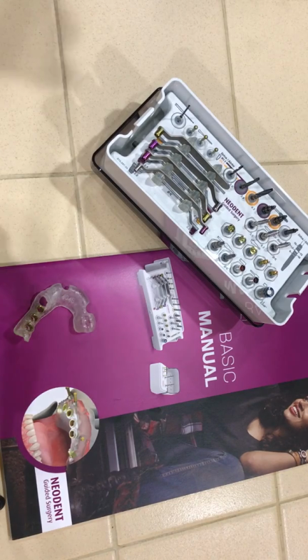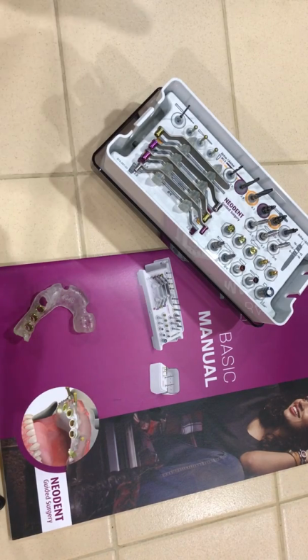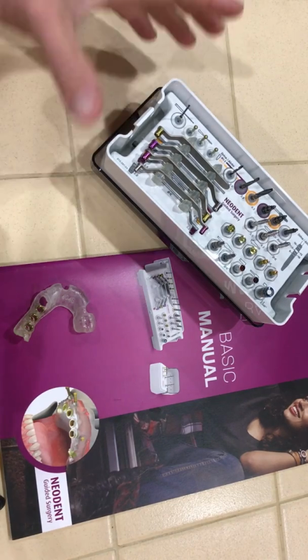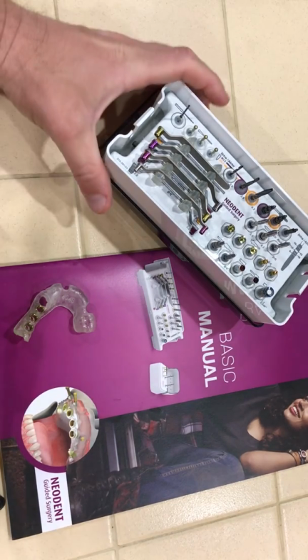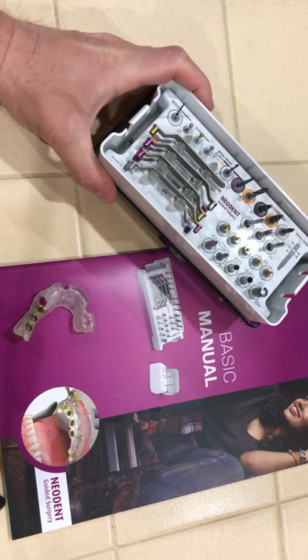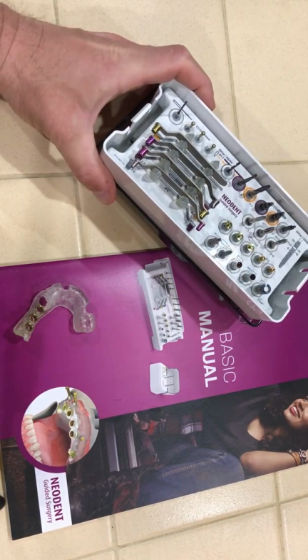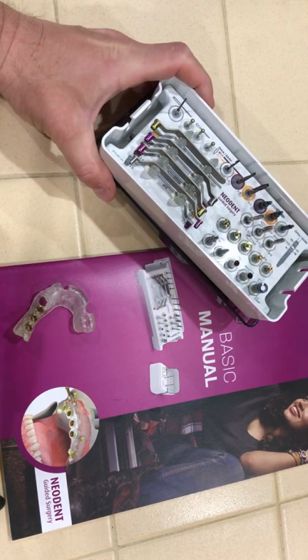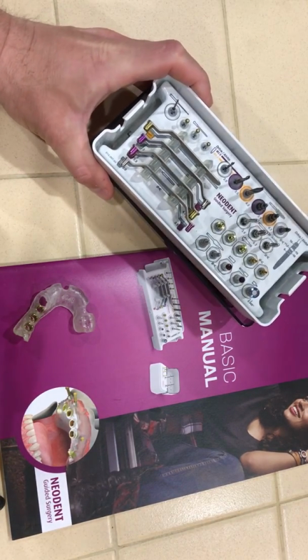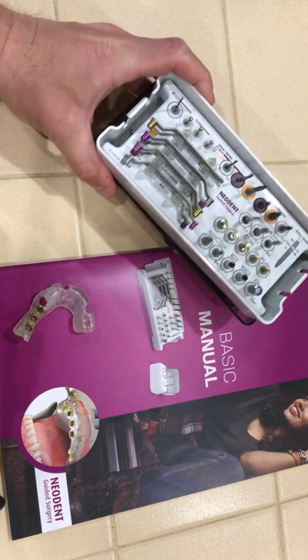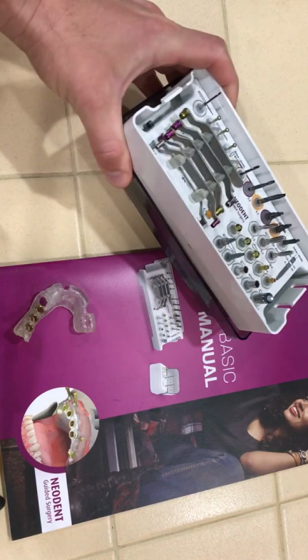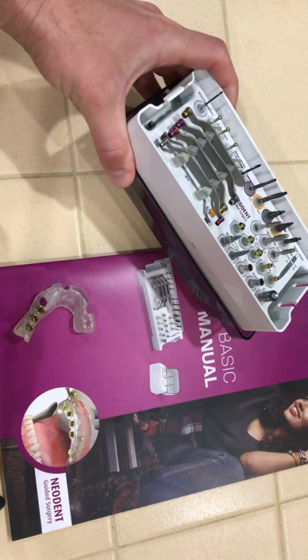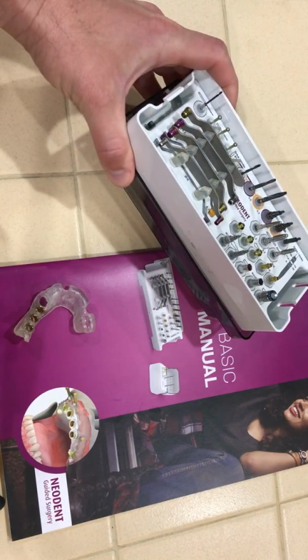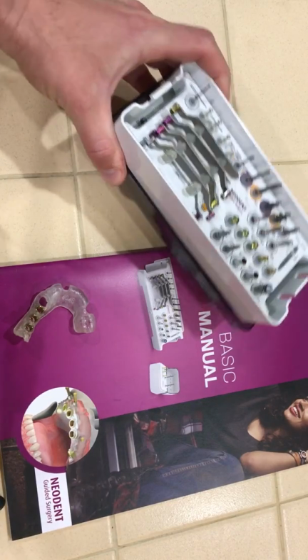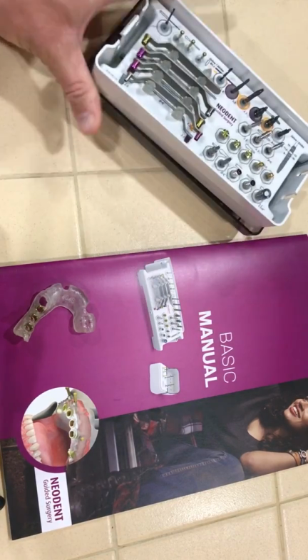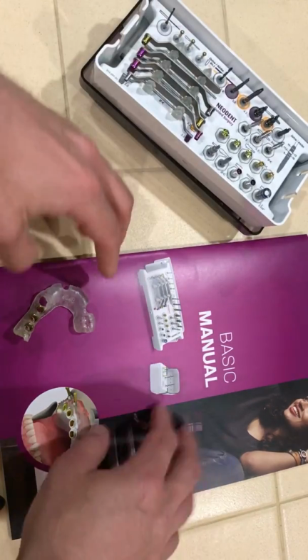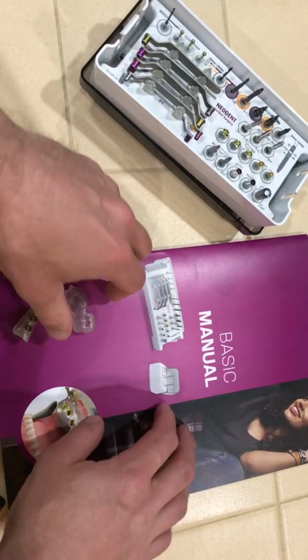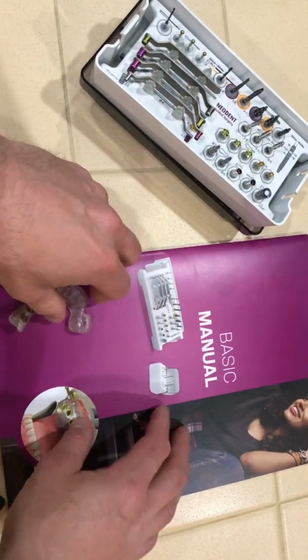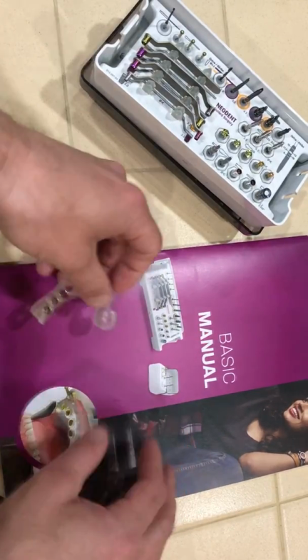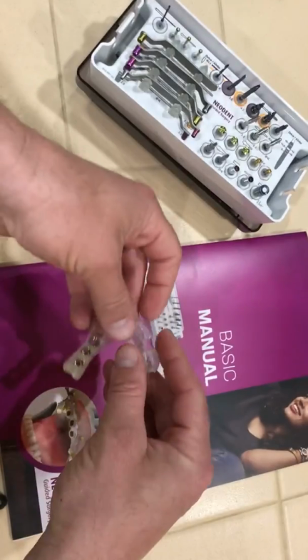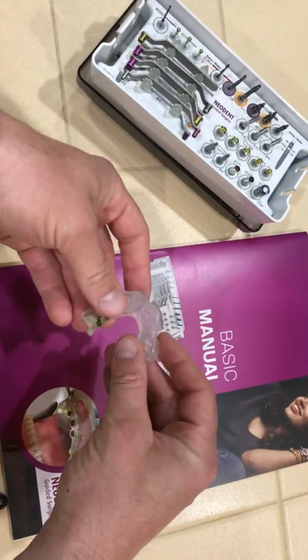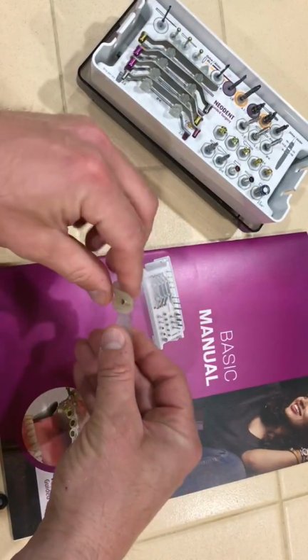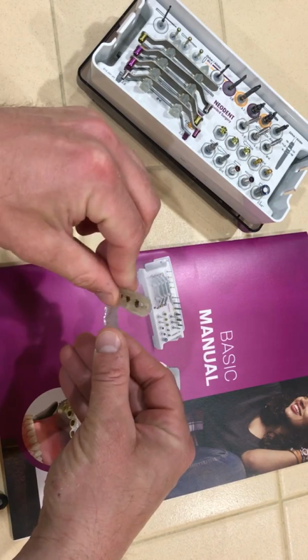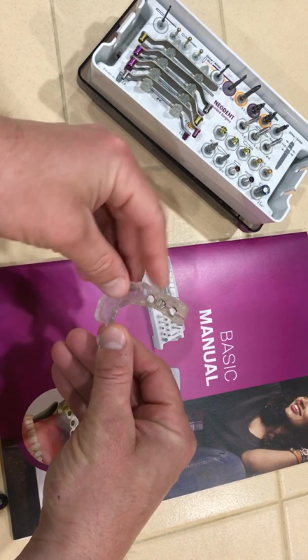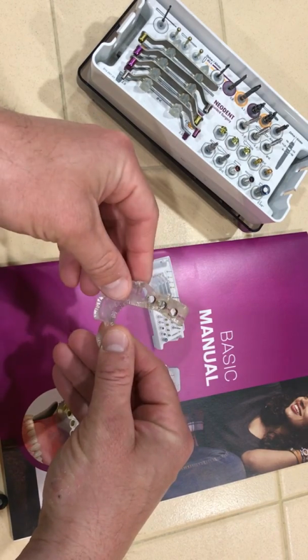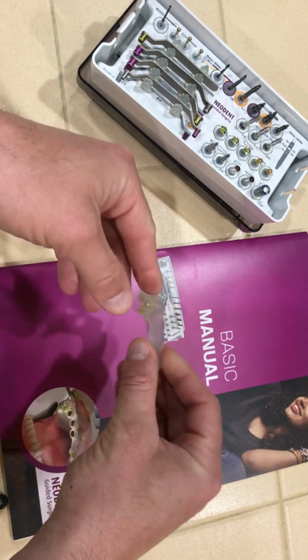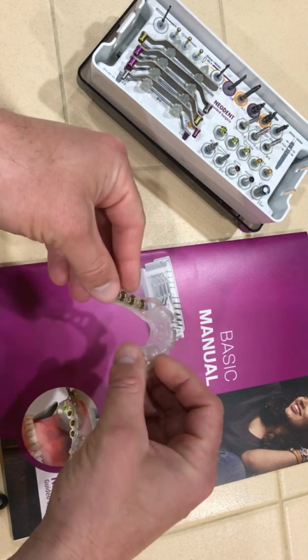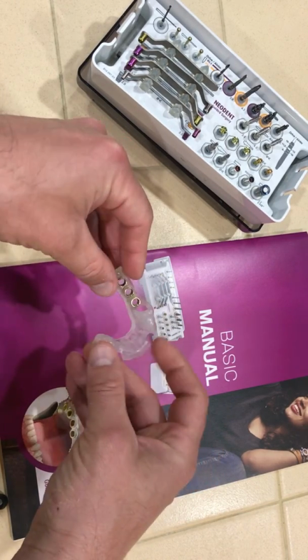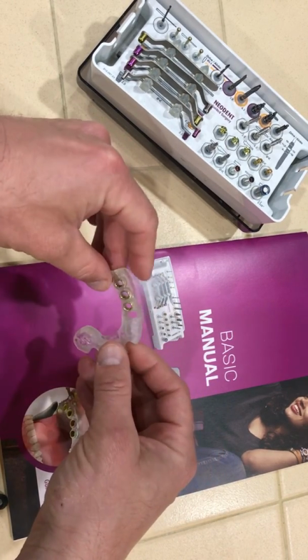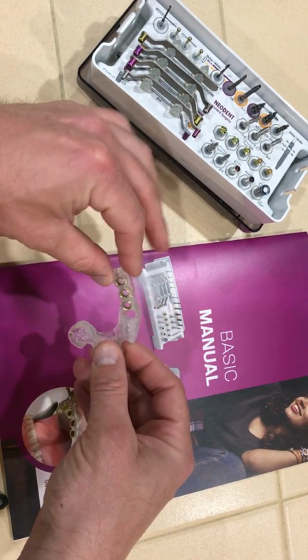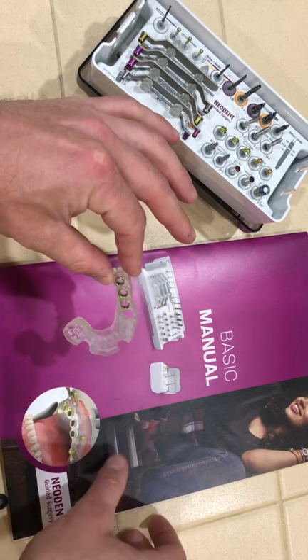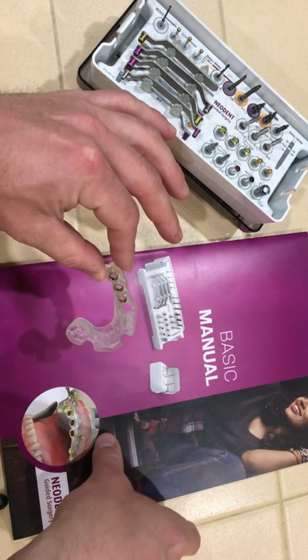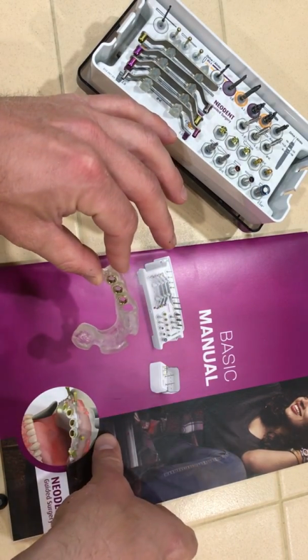Good morning! We're going over the Neodent Guided Surgery Kit today. Here's our manual — this thing is fantastic. It gives you all the information you need, including specs for the laboratories as well as the doctors.